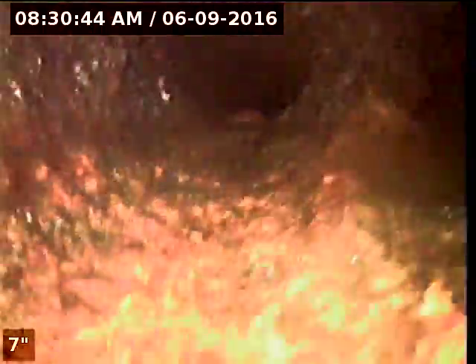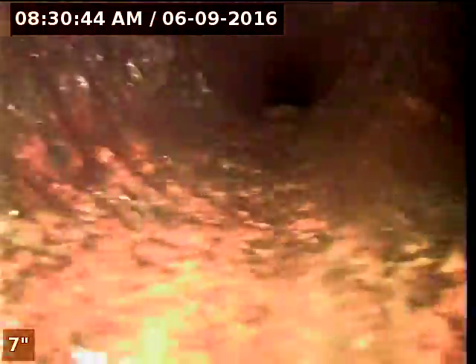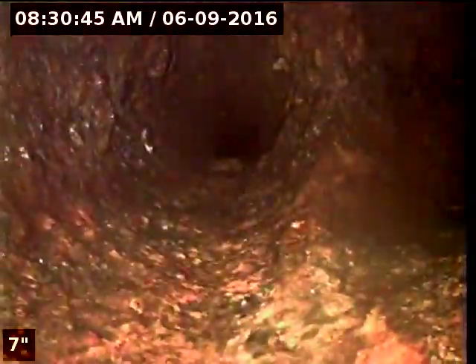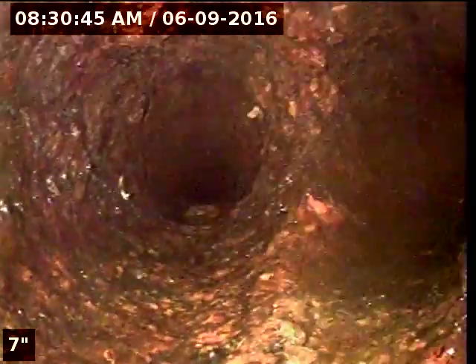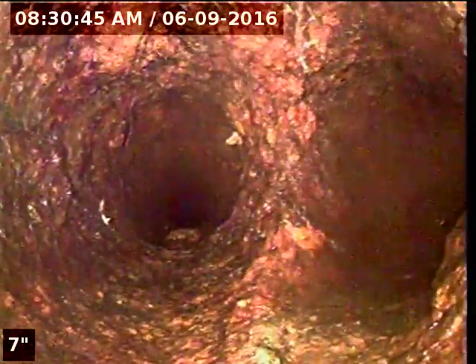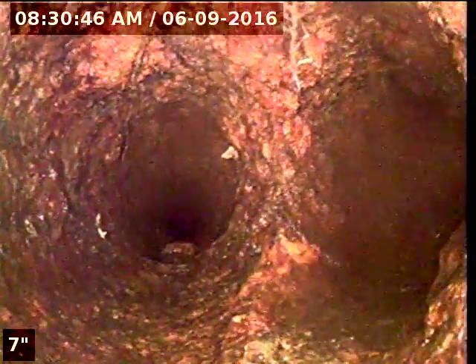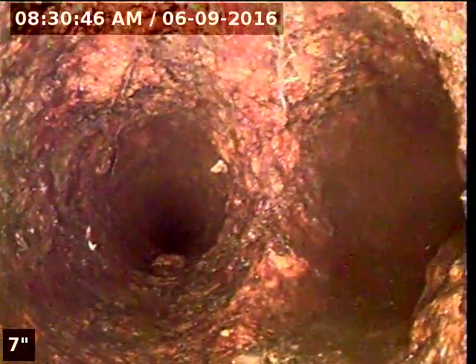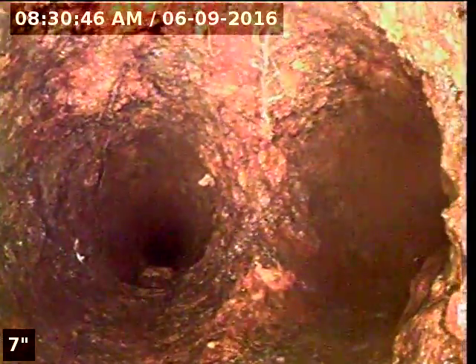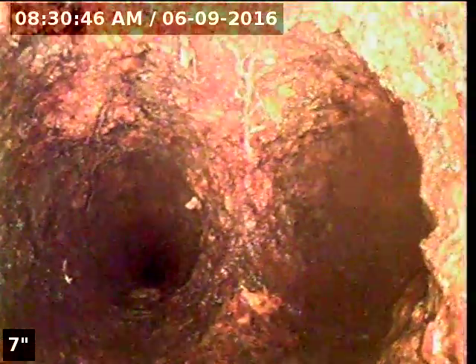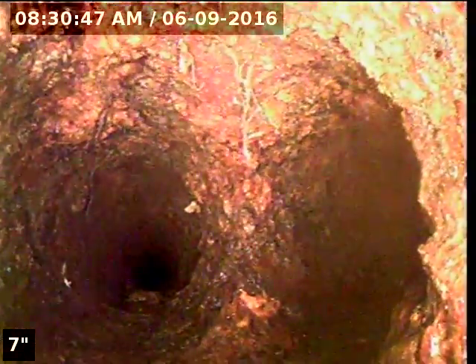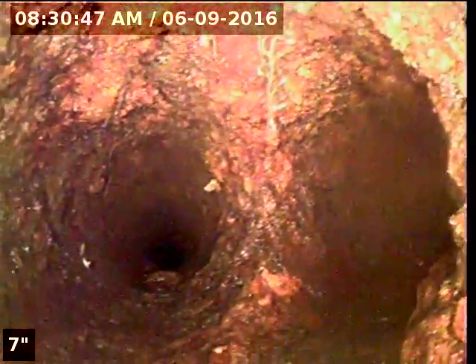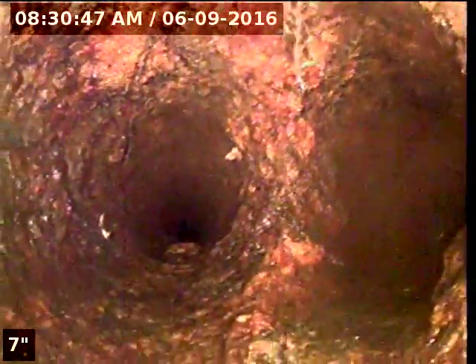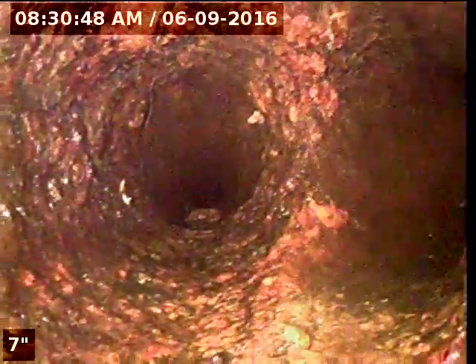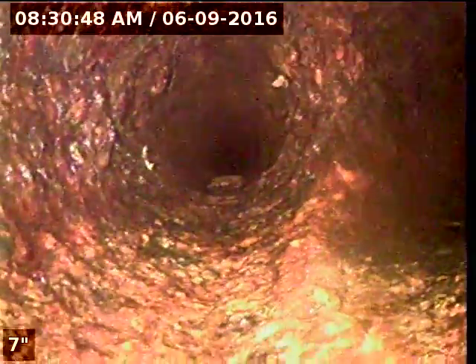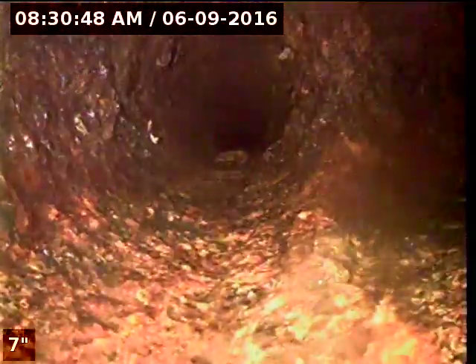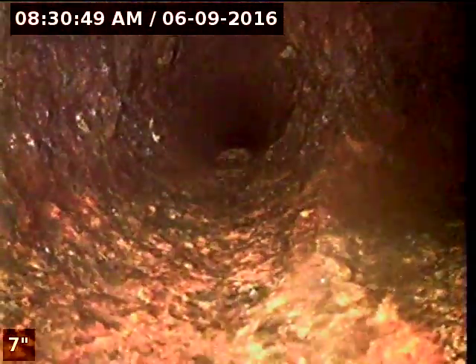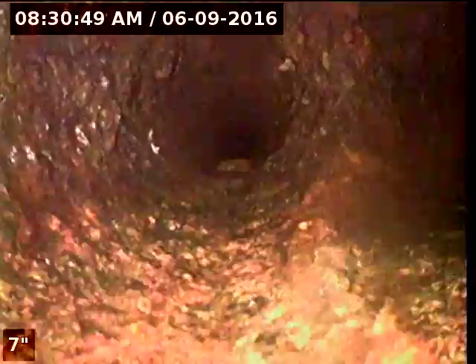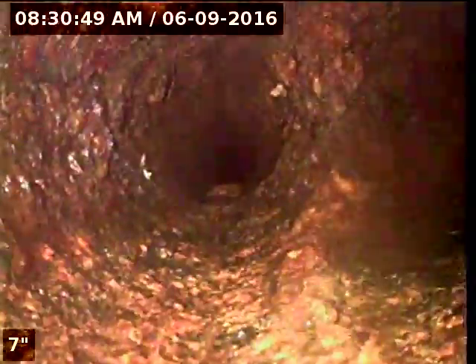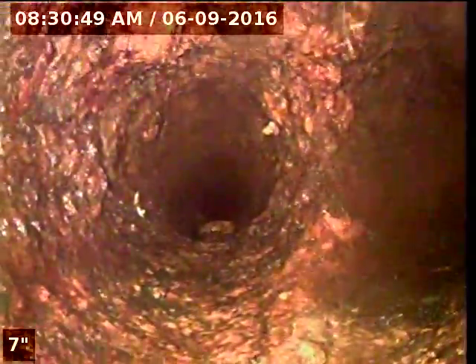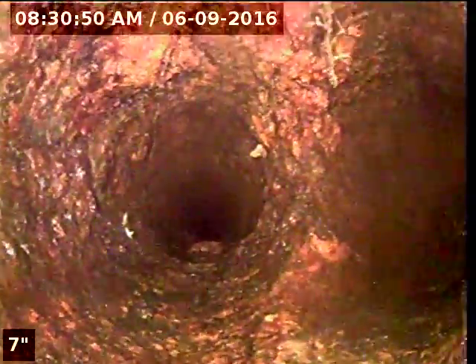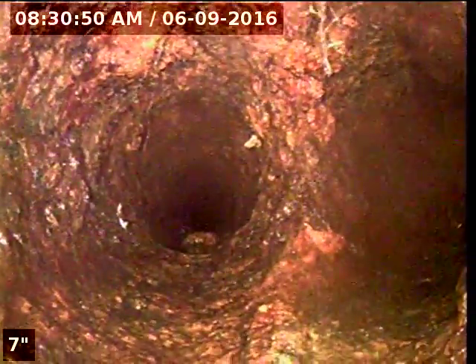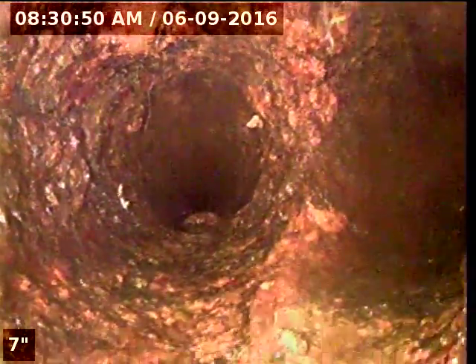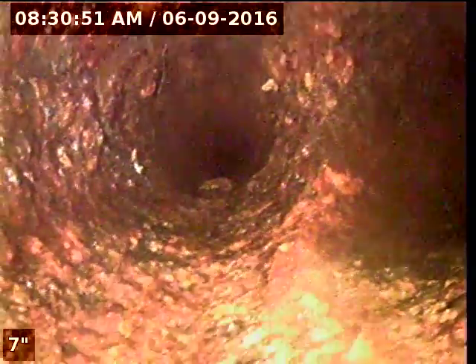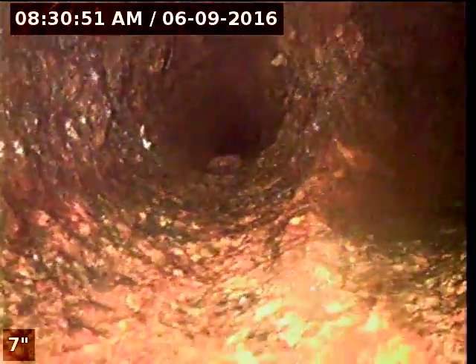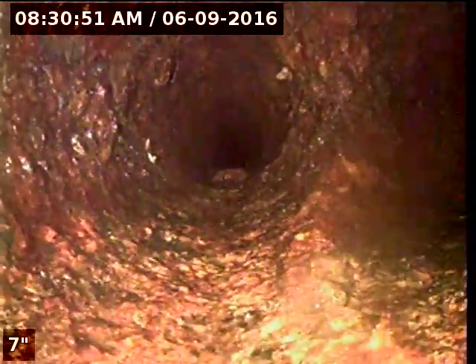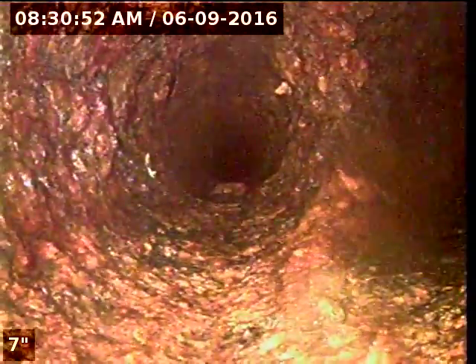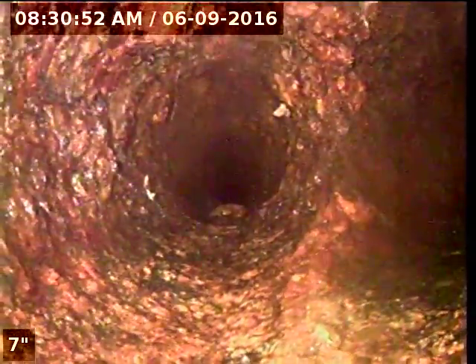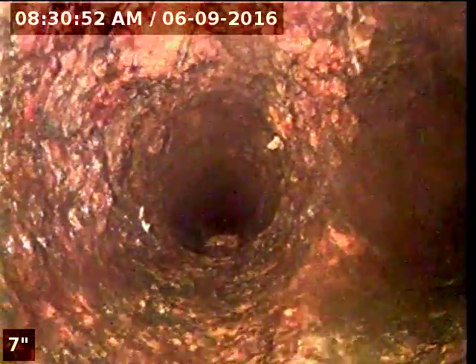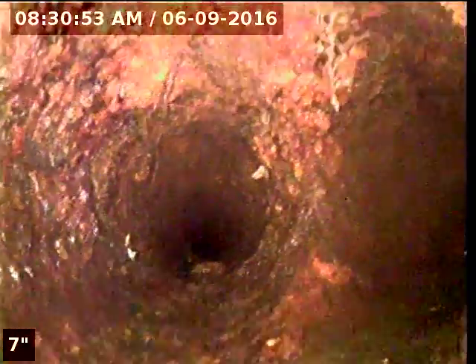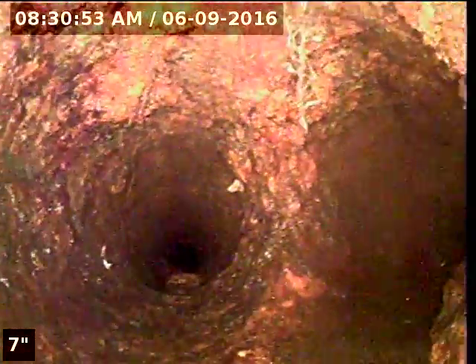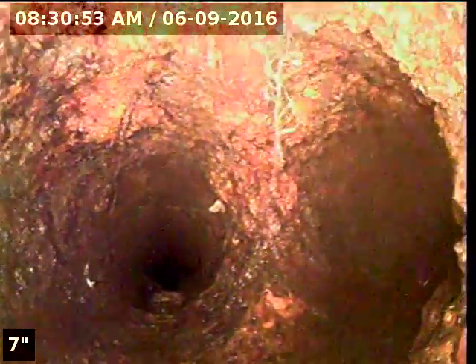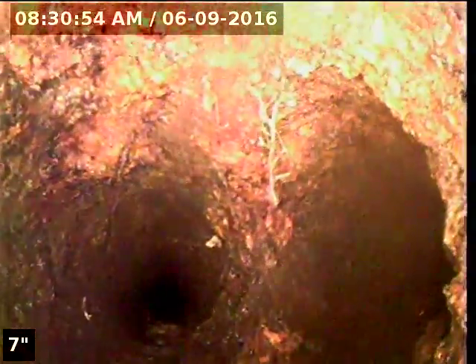As soon as we get into the line, you can see there is a Y on the main line here. I'm going to the main trunk and the master bathroom. It is full of scale.